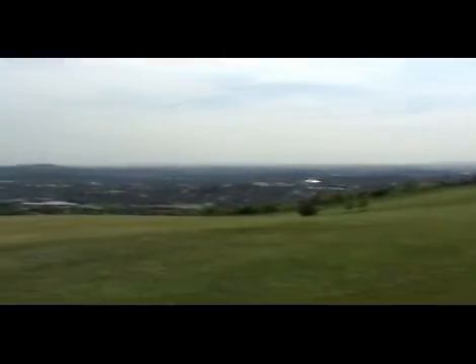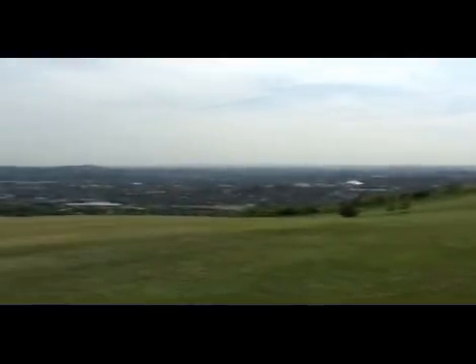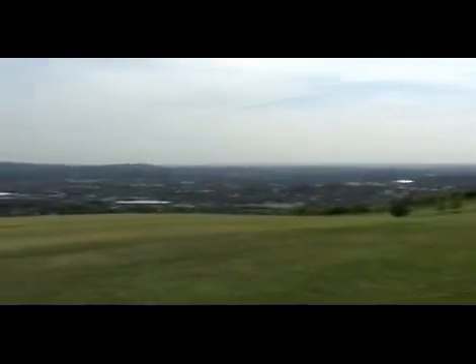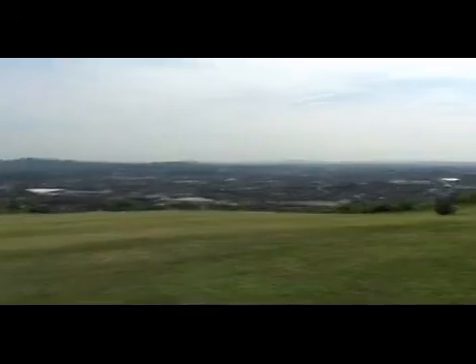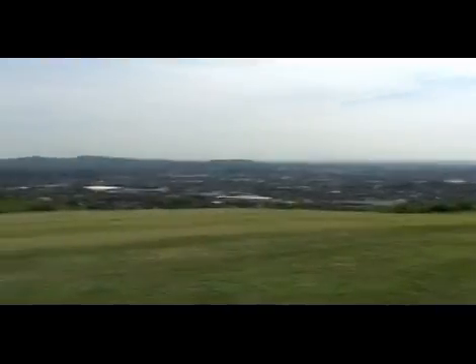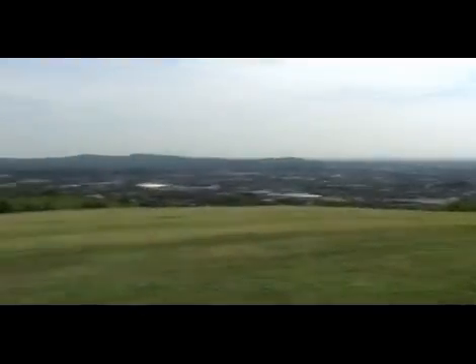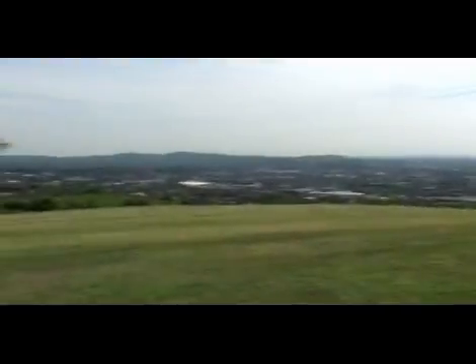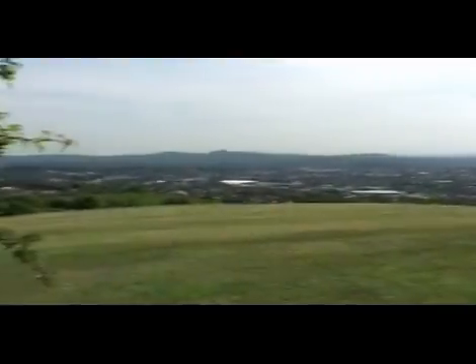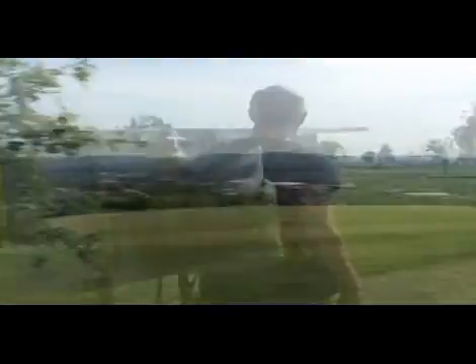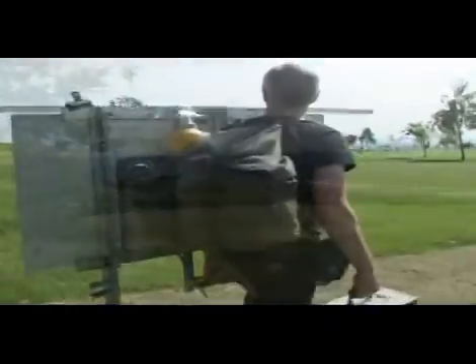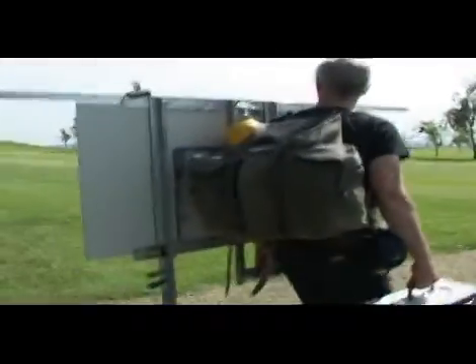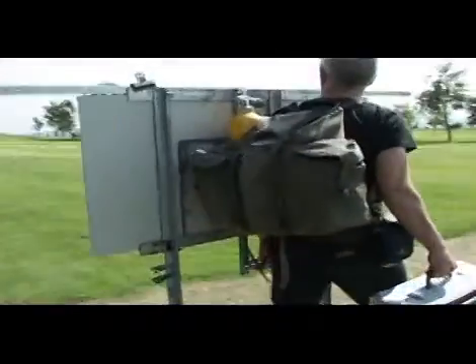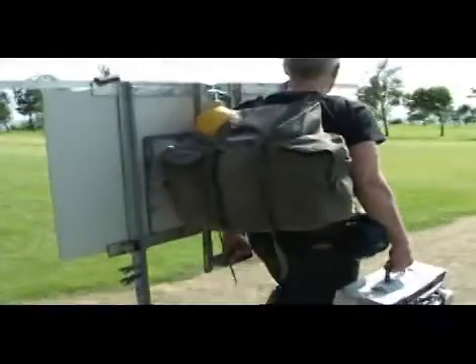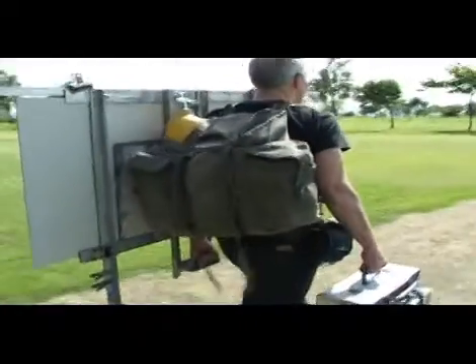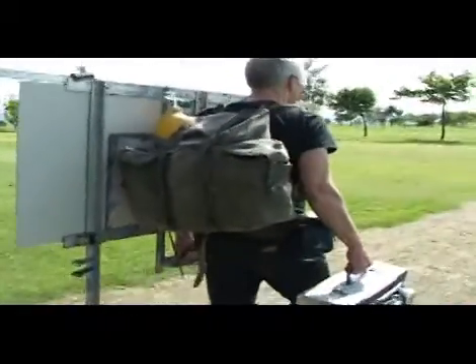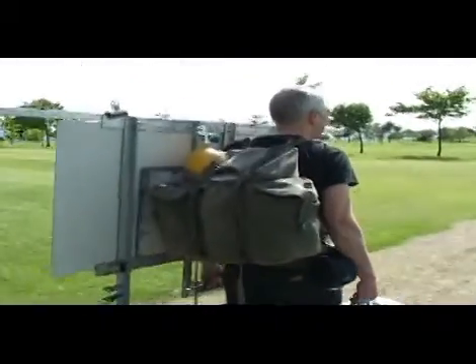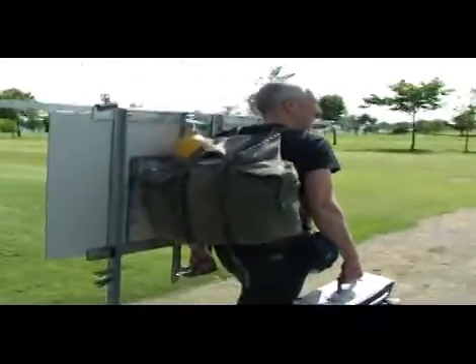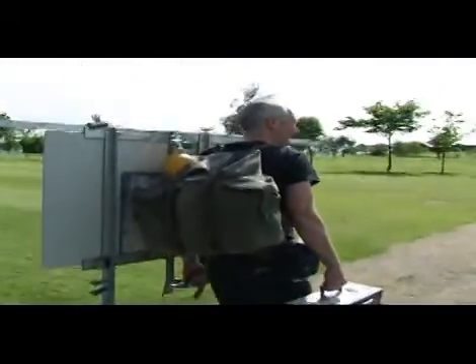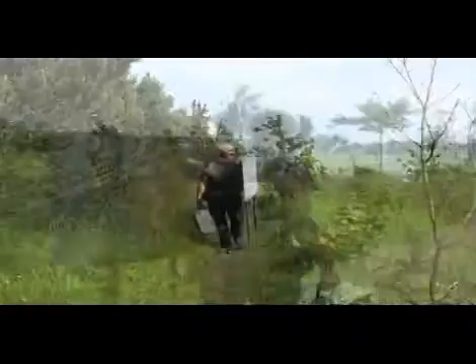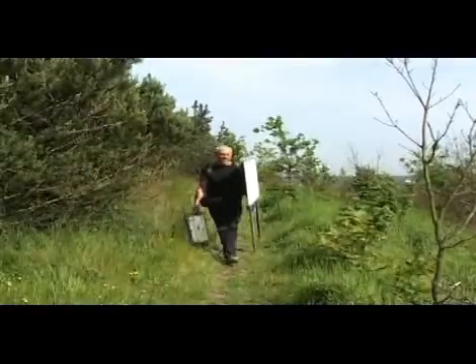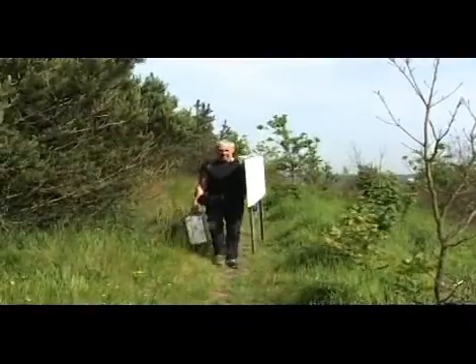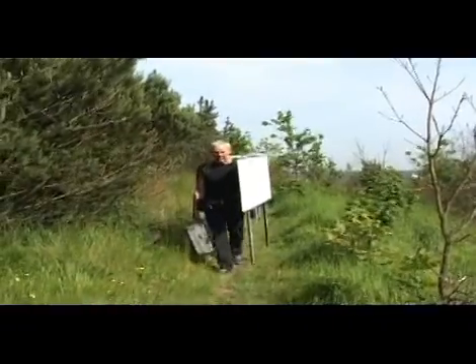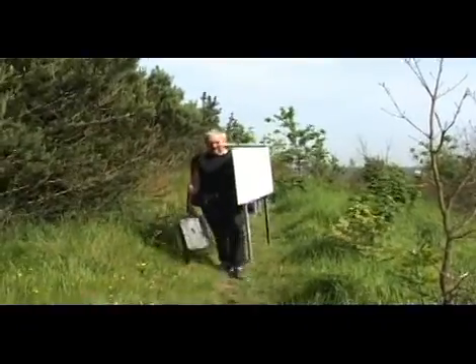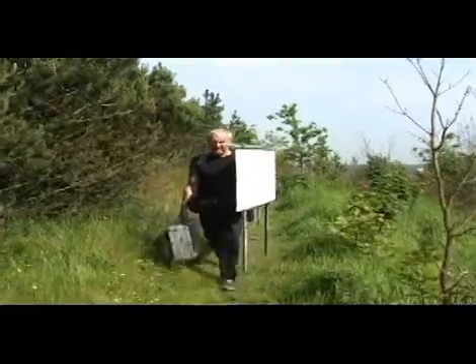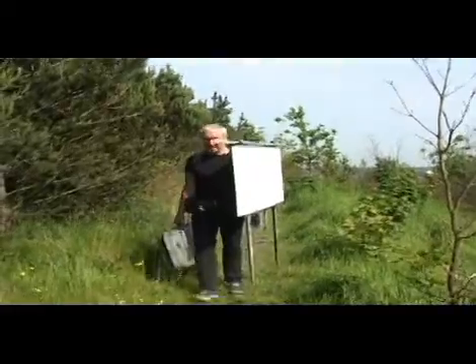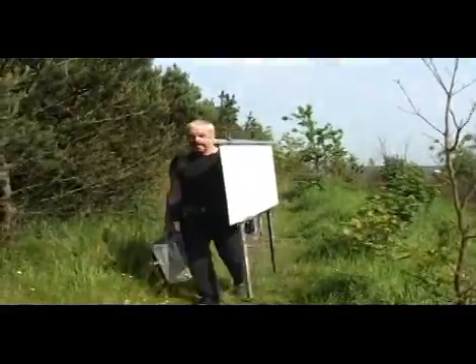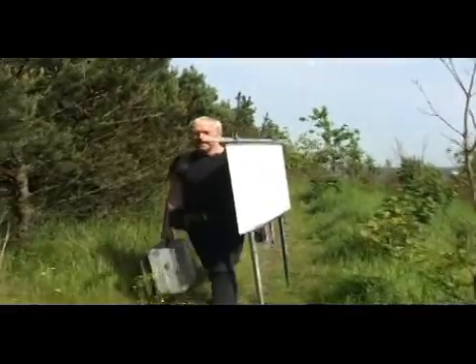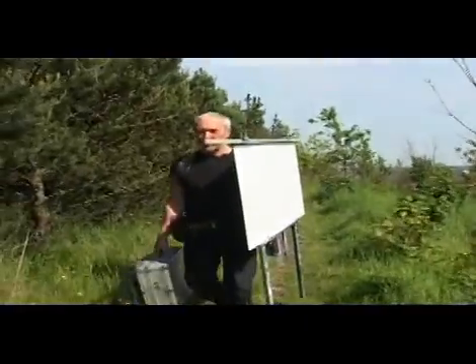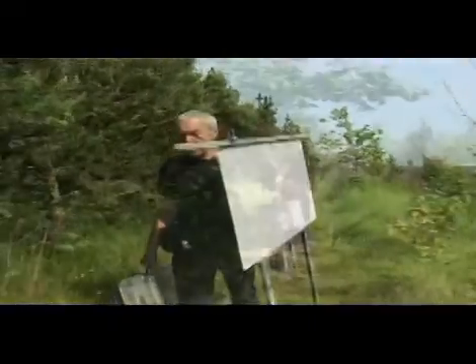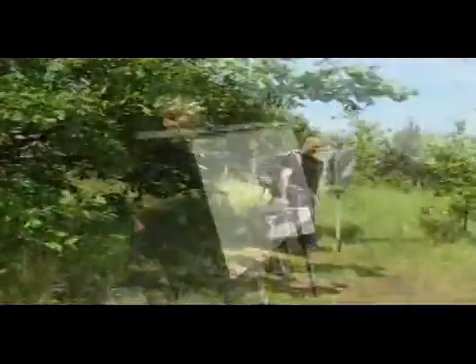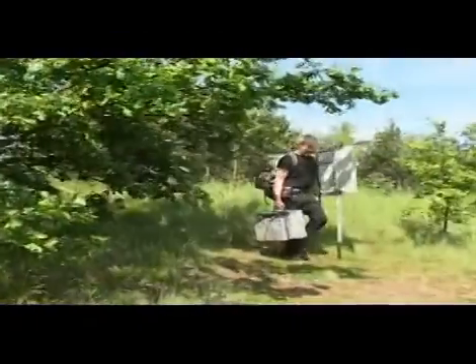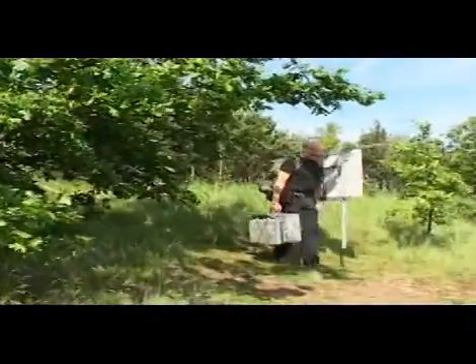I always work on location — exclusively on location — so I have to have an easel which I can carry around in the landscape and set up to make paintings on the spot.